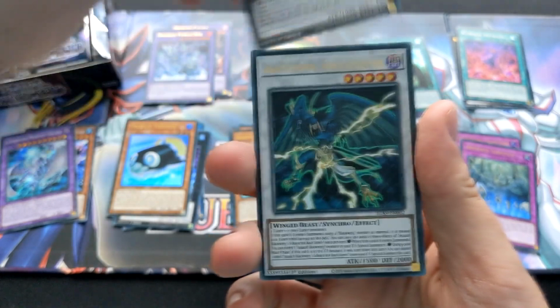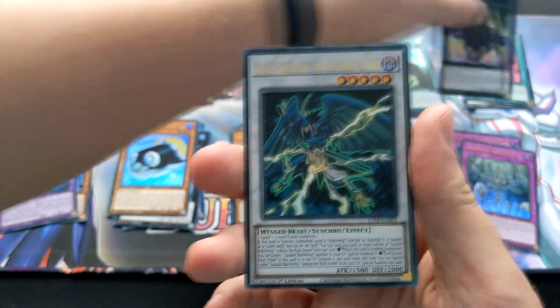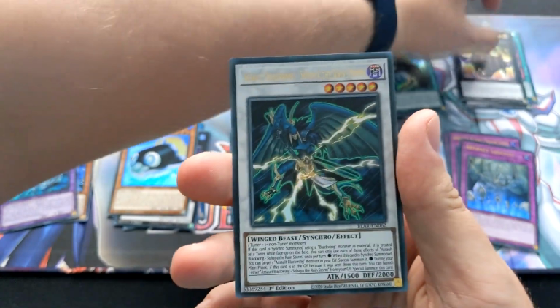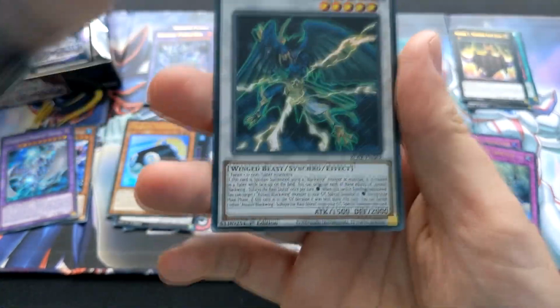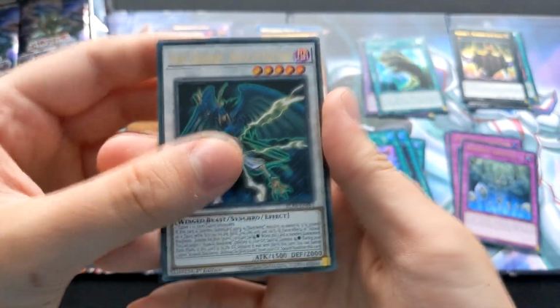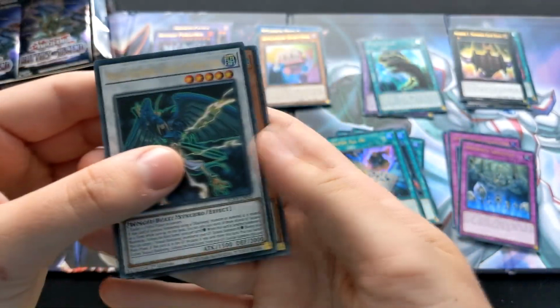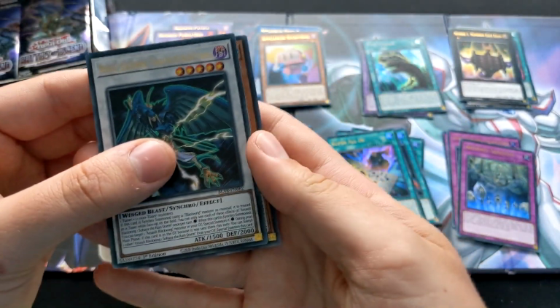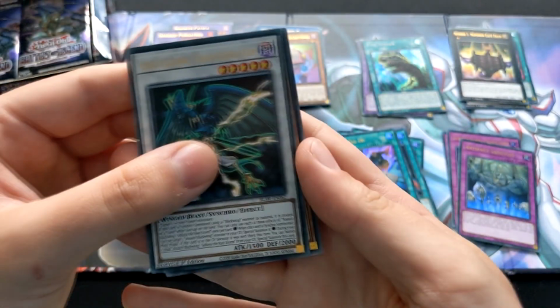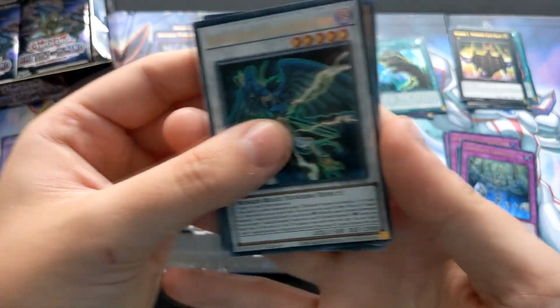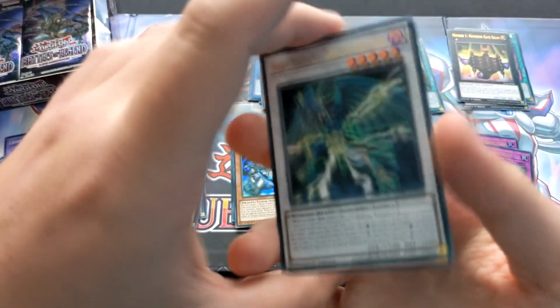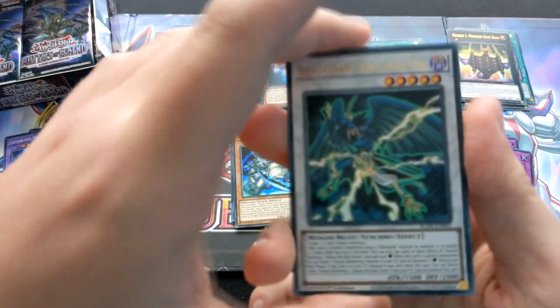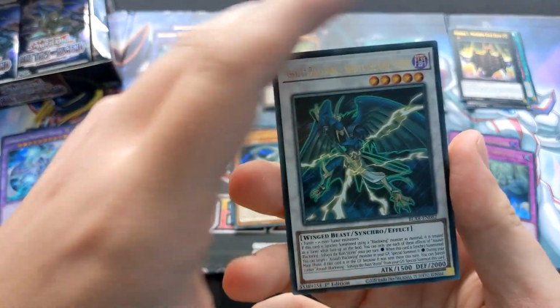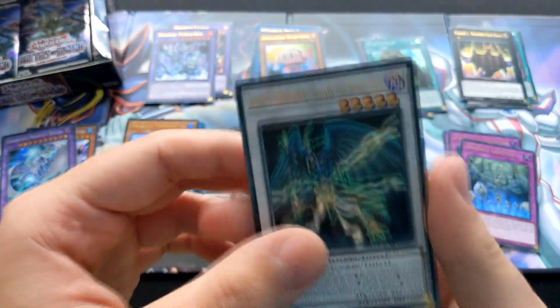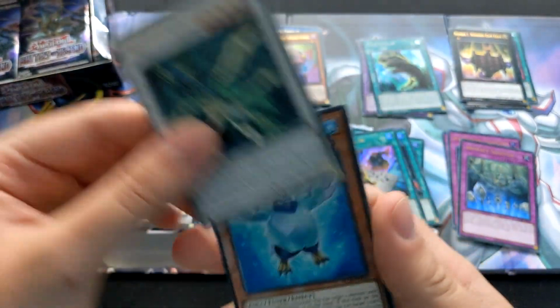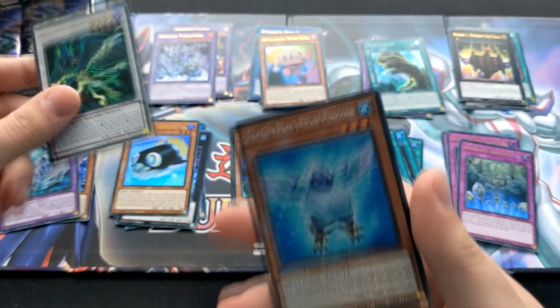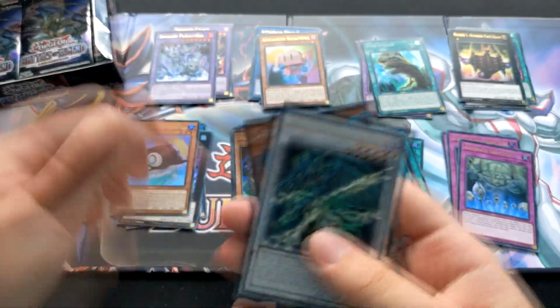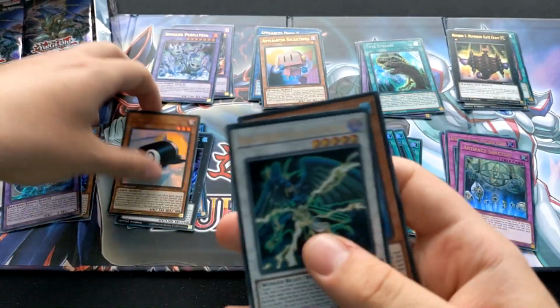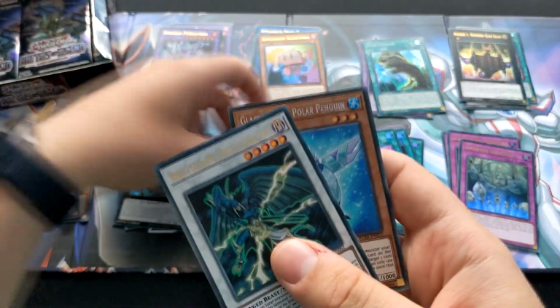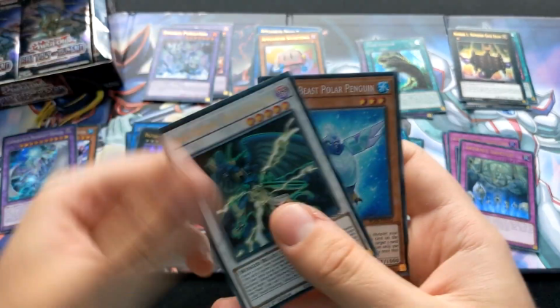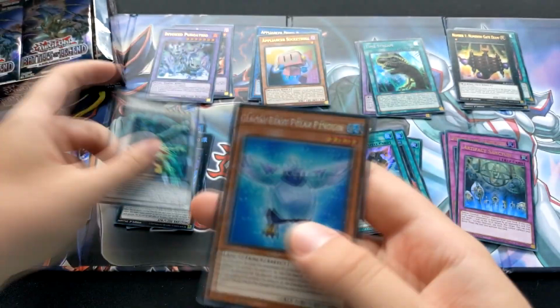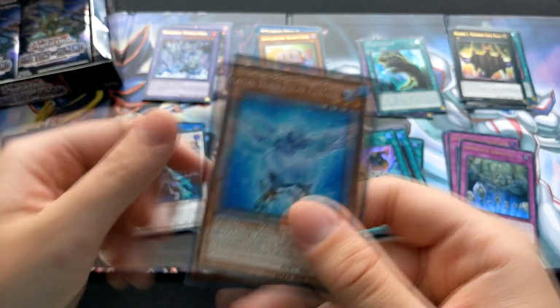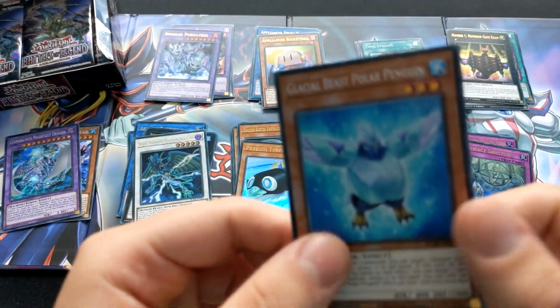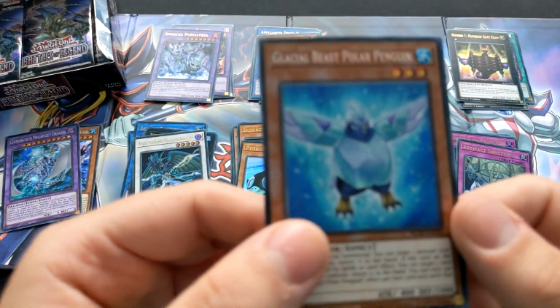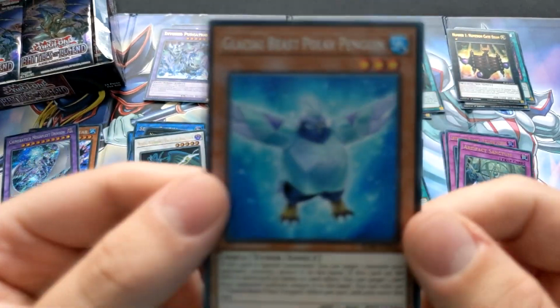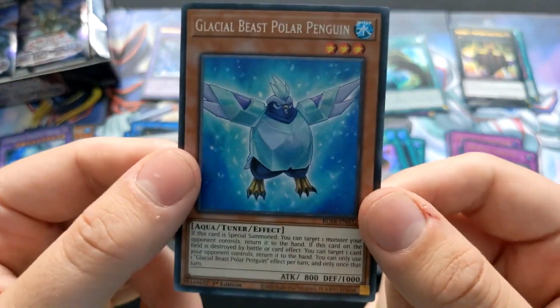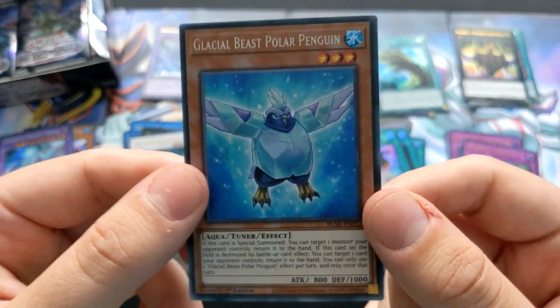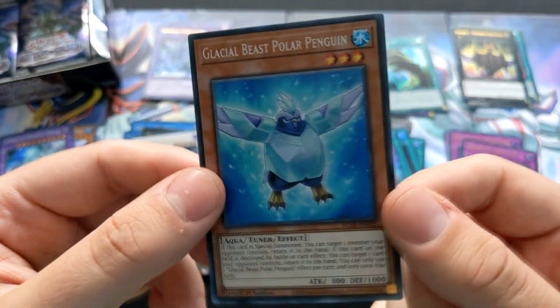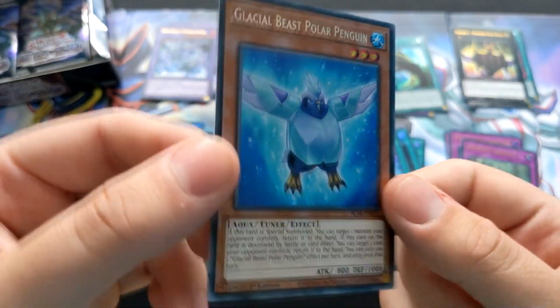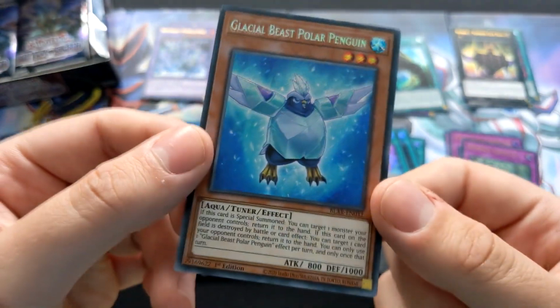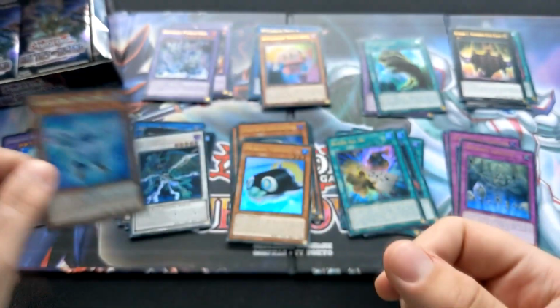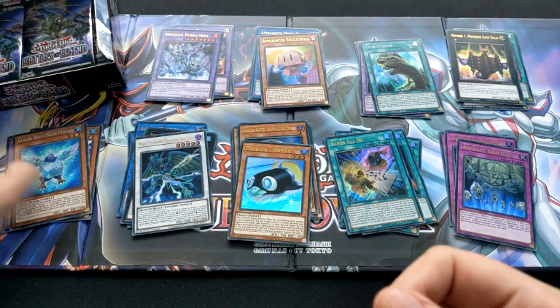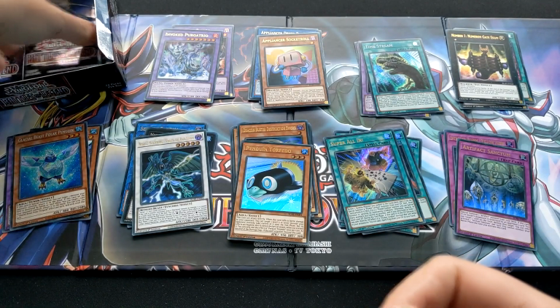Another Numeron card. And what is this? It's just a Blackwing Synchro — not too familiar with that. And a Glacial Beast. Glacial Beast for the secret.